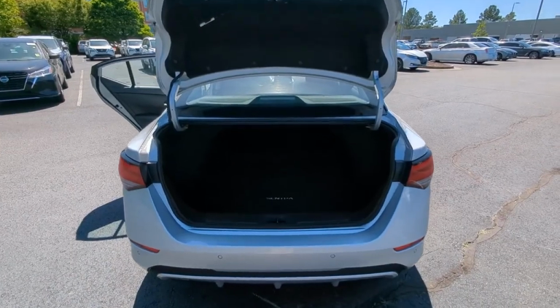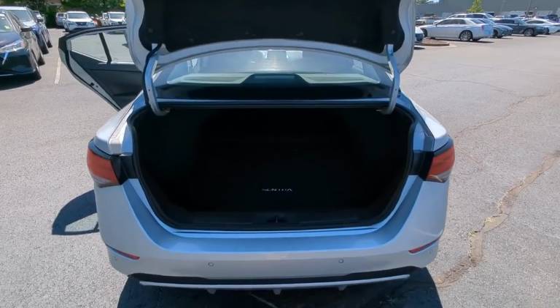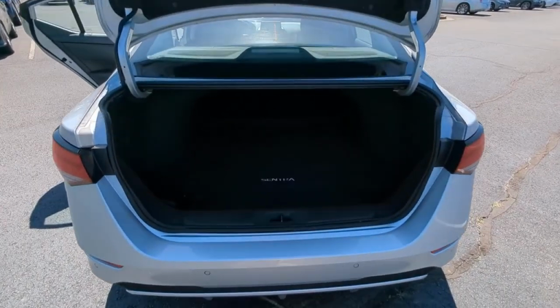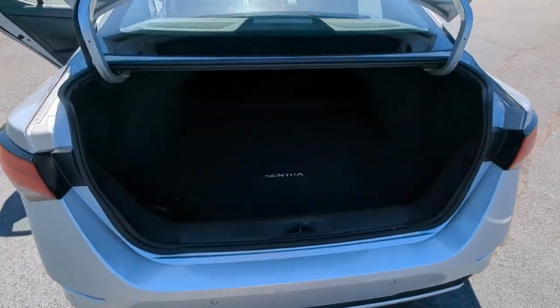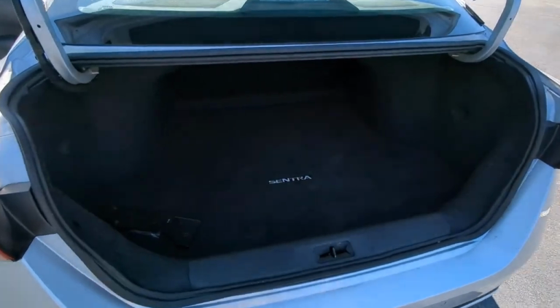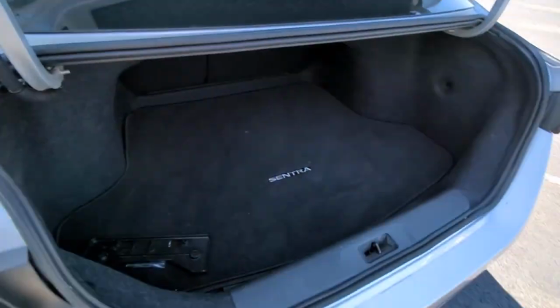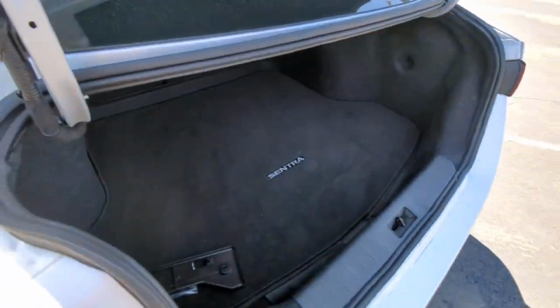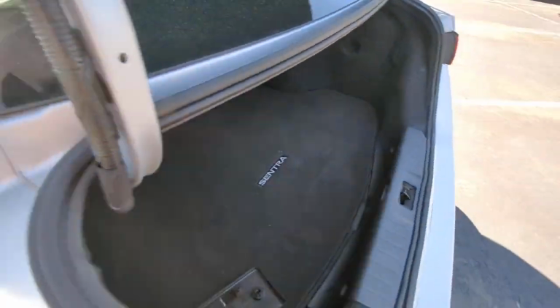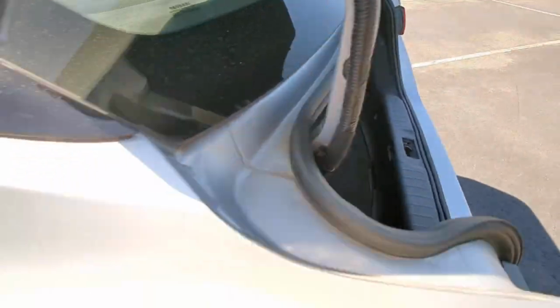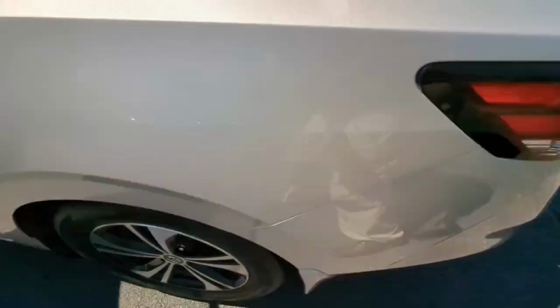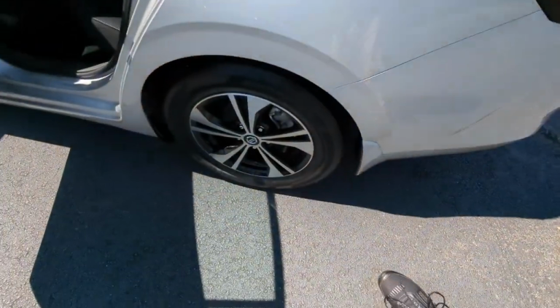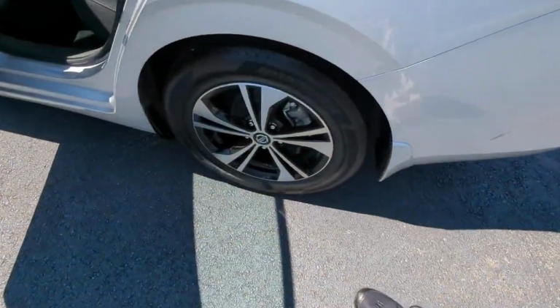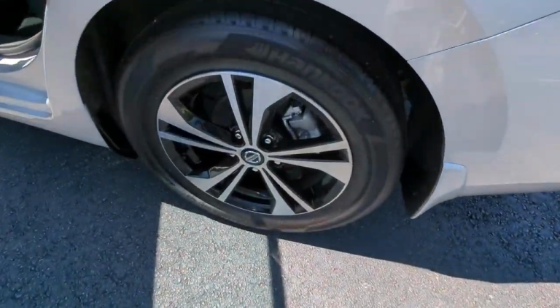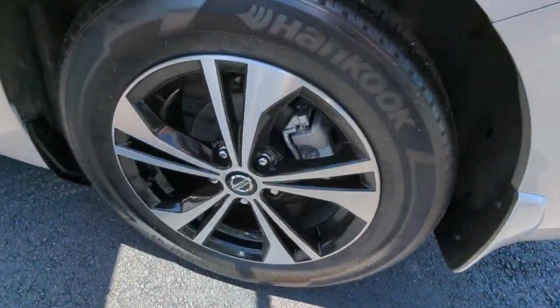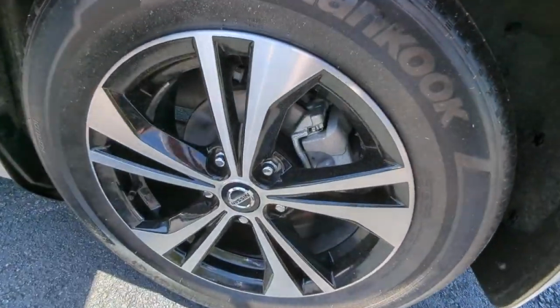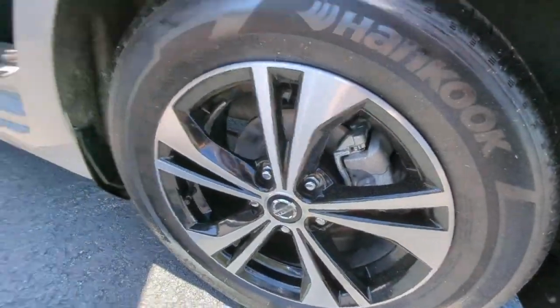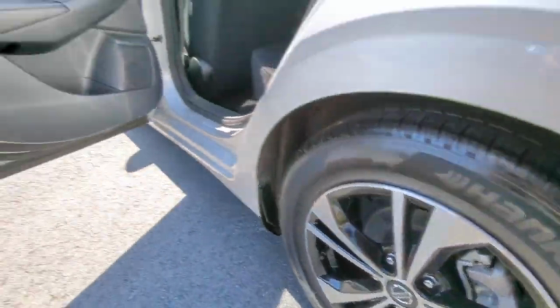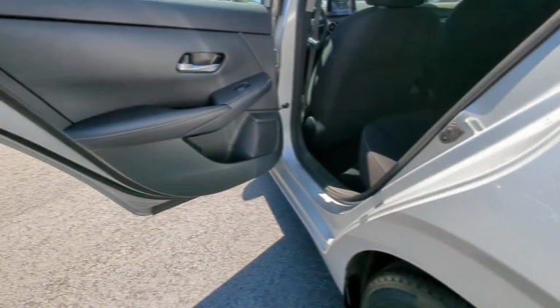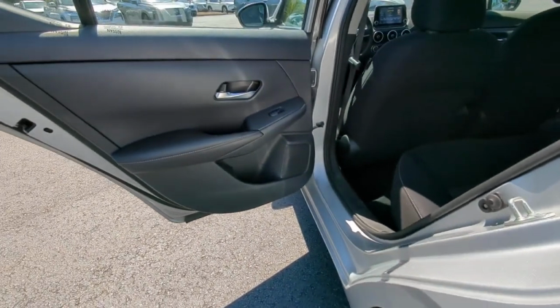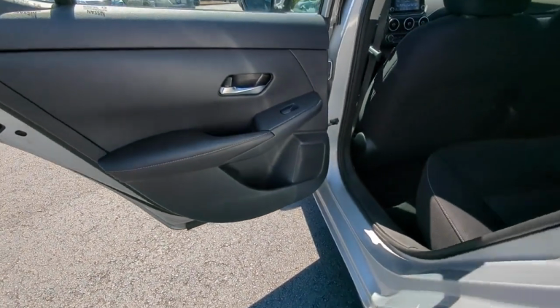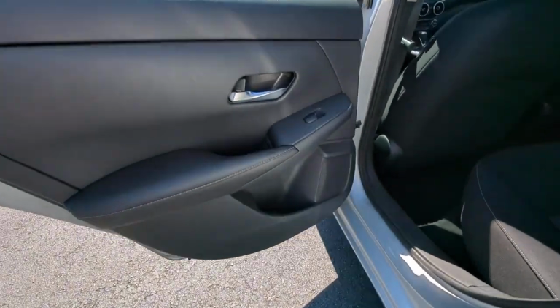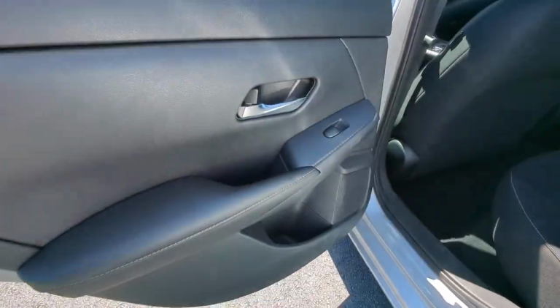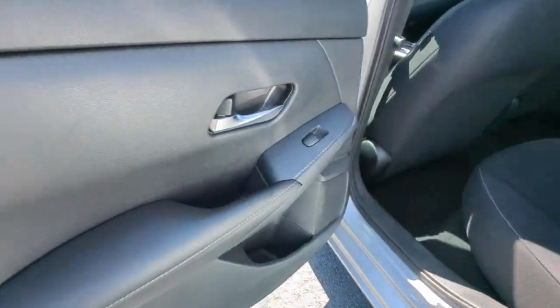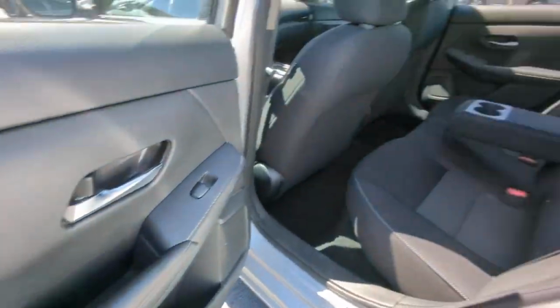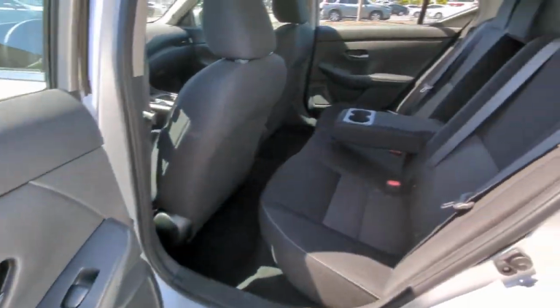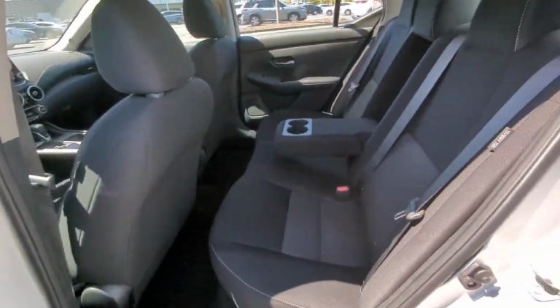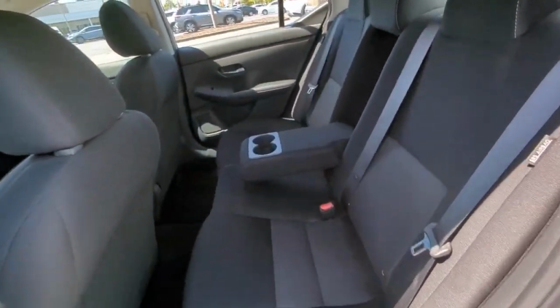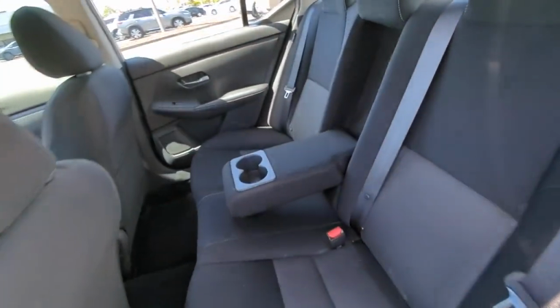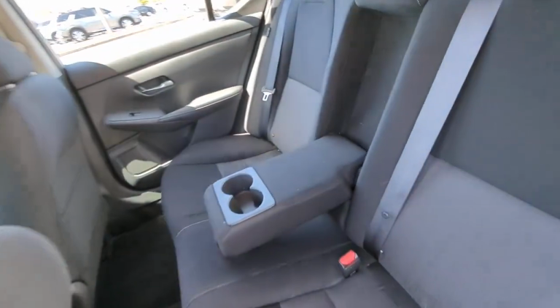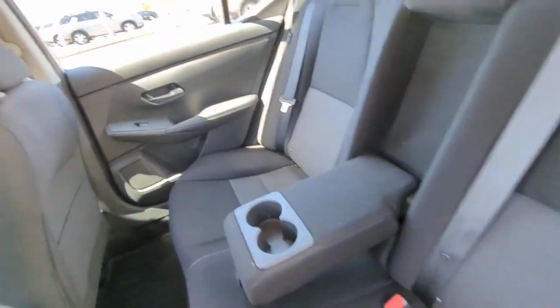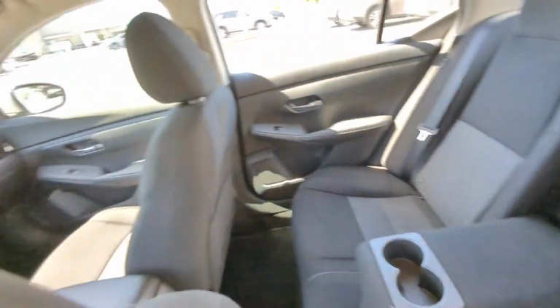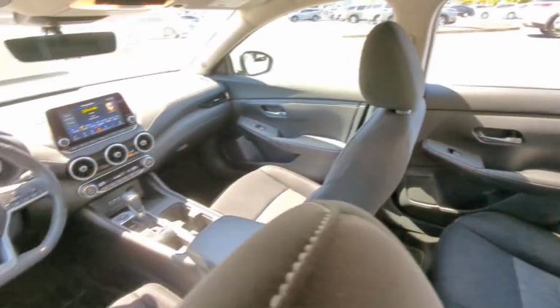Some of the great options this vehicle comes with include Apple CarPlay and/or Android Auto, keyless entry, heated mirrors, satellite radio, steering wheel audio controls, and aluminum wheels.